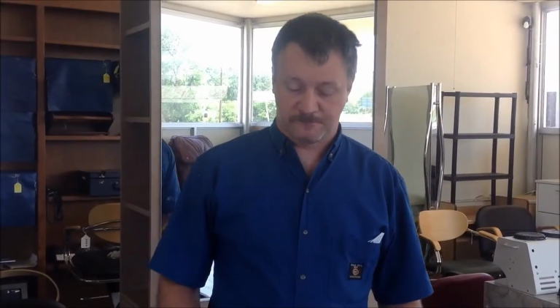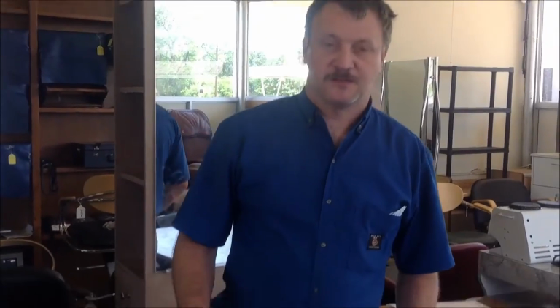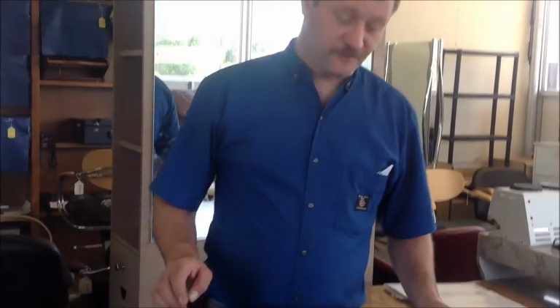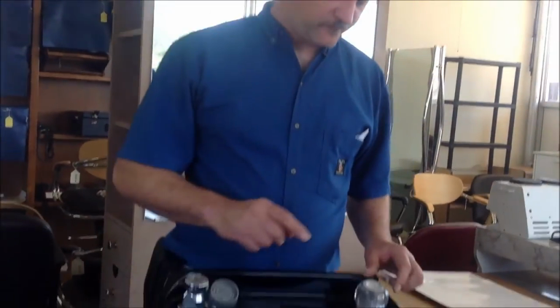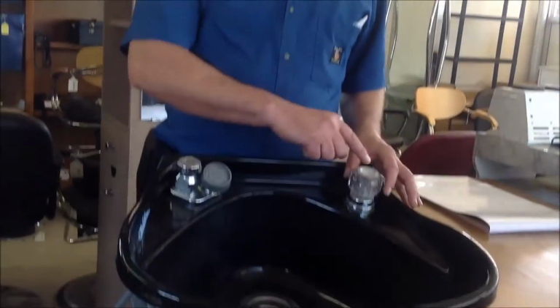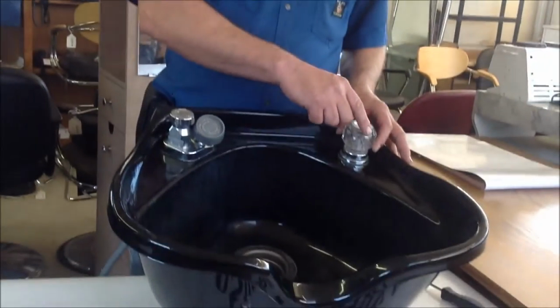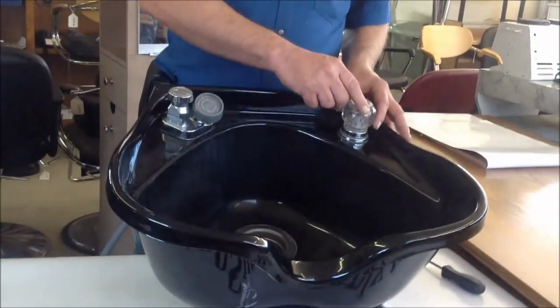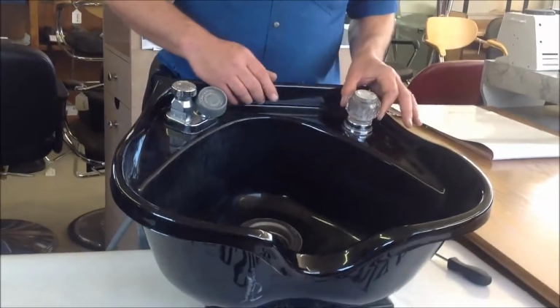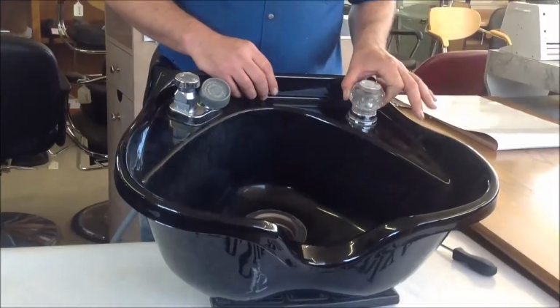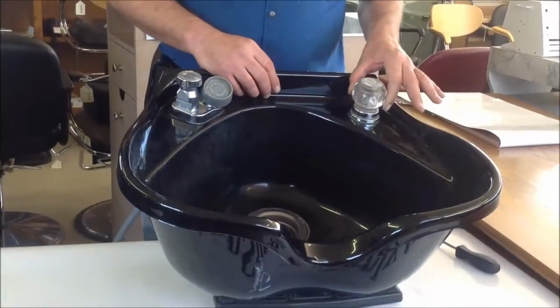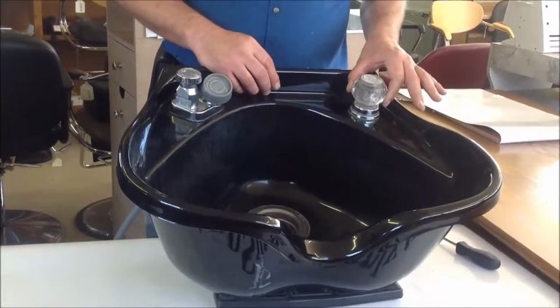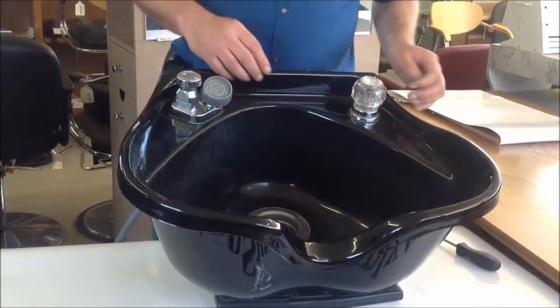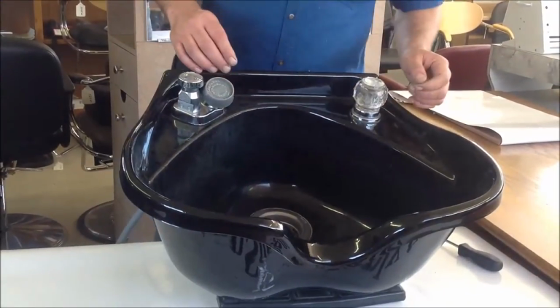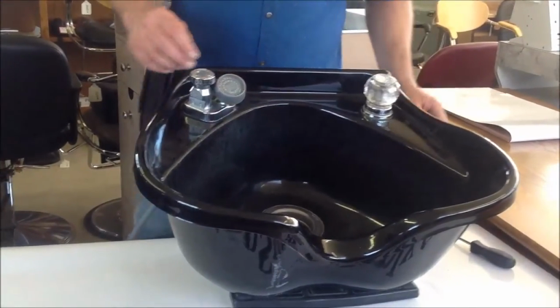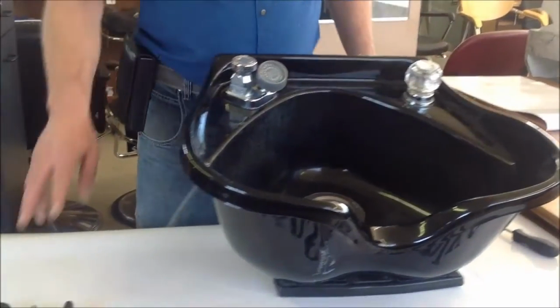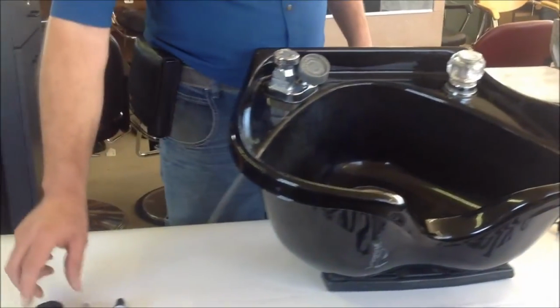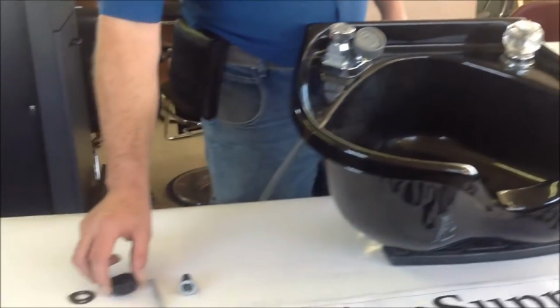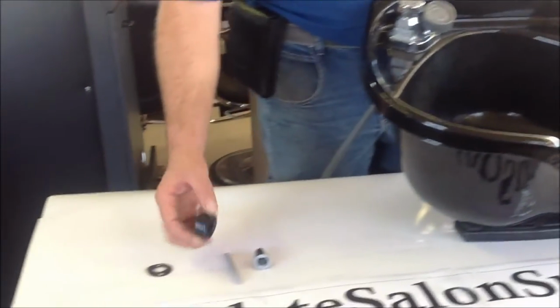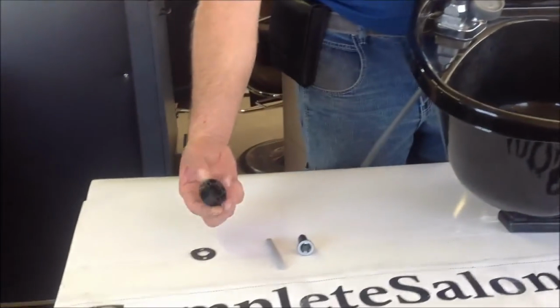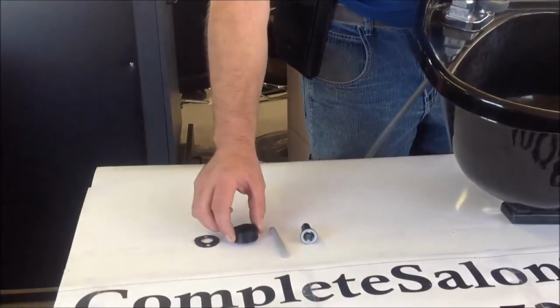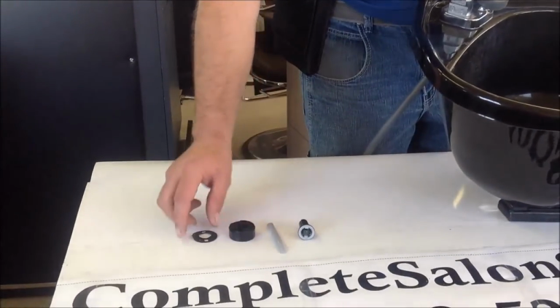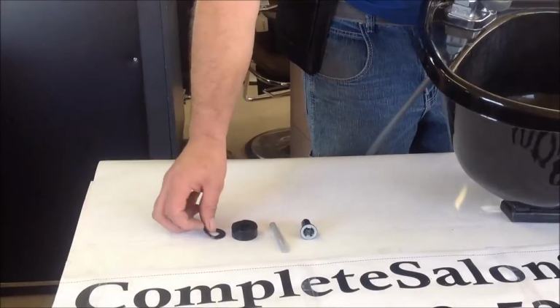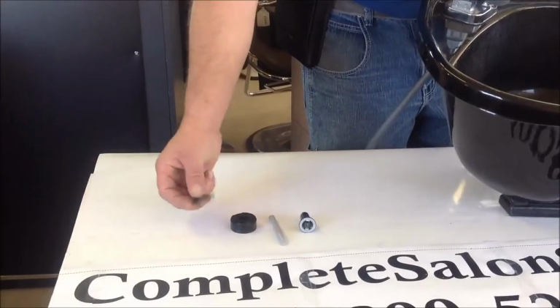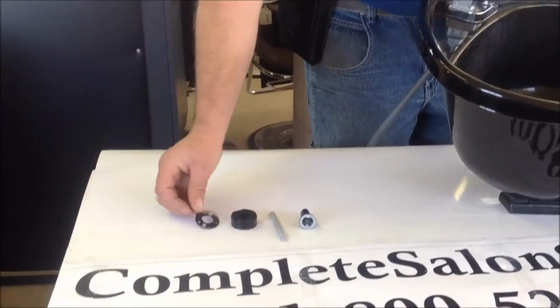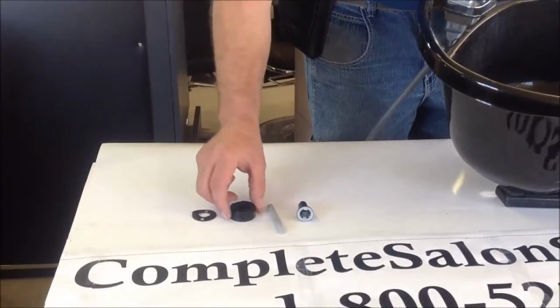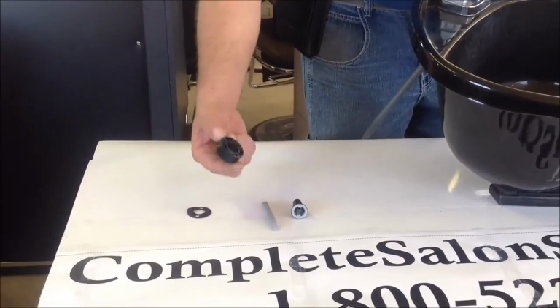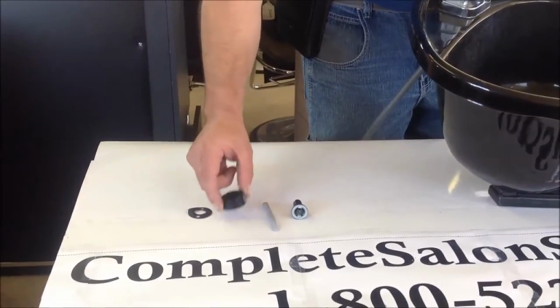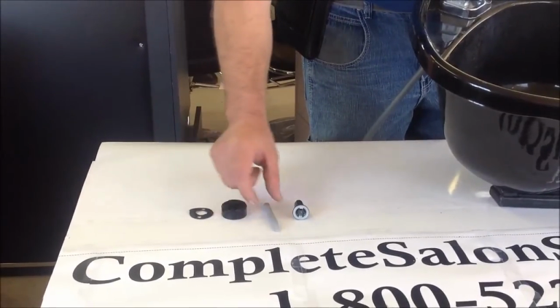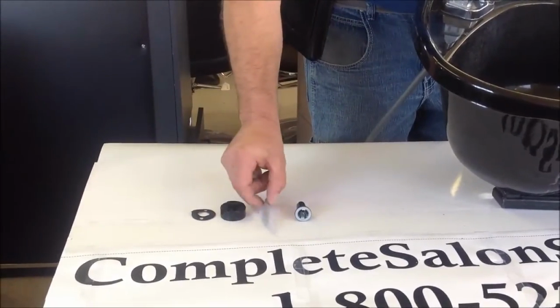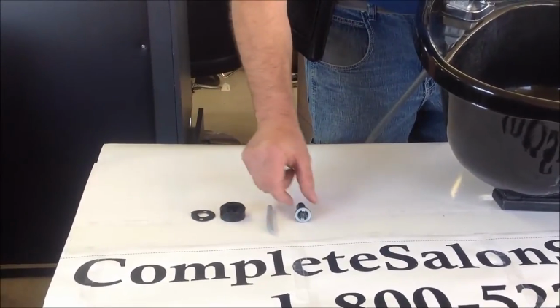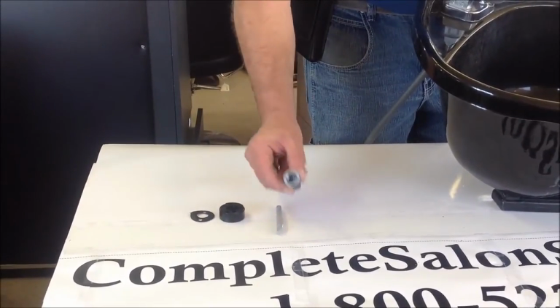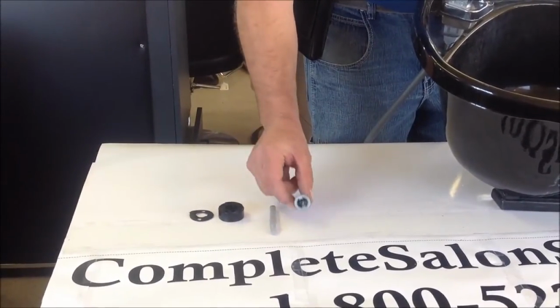I'm here to show you how to replace the cartridge on this 500 Barber Products Faucet. Over here we have our repair kit from KompletesLineSupply.com — it comes with the washer, the body, the stem, and the insurer.